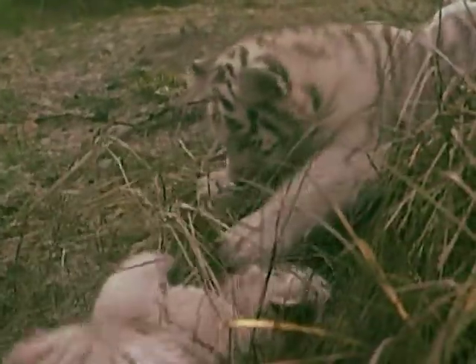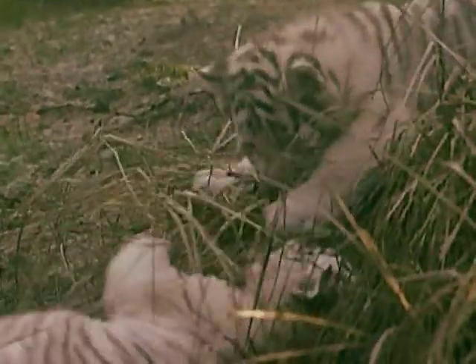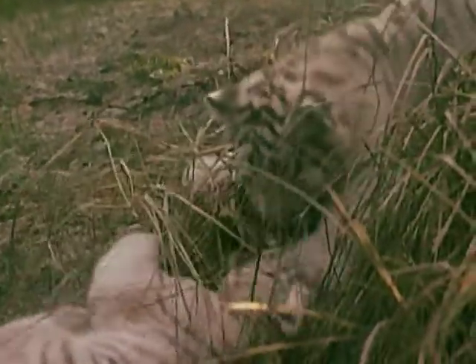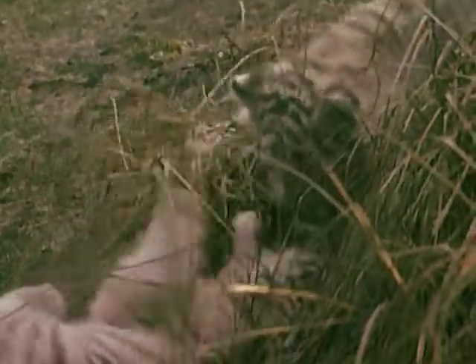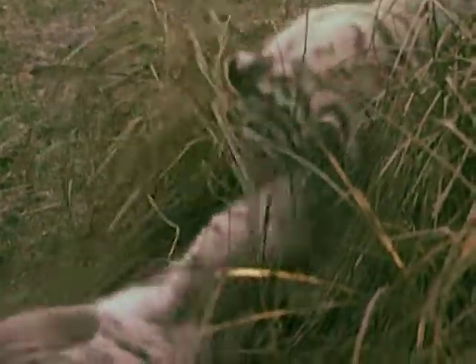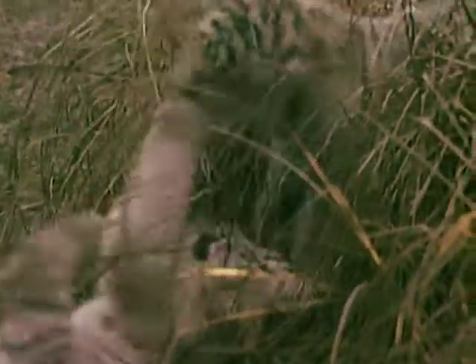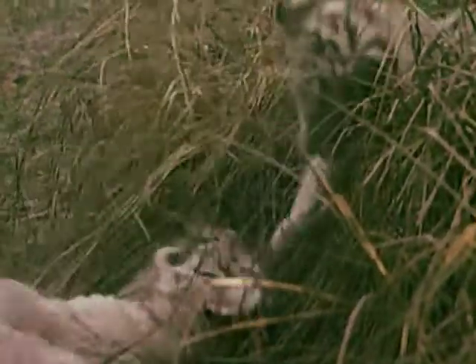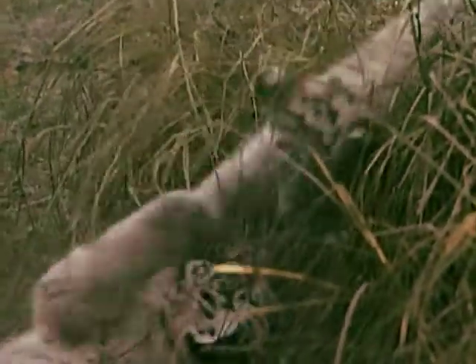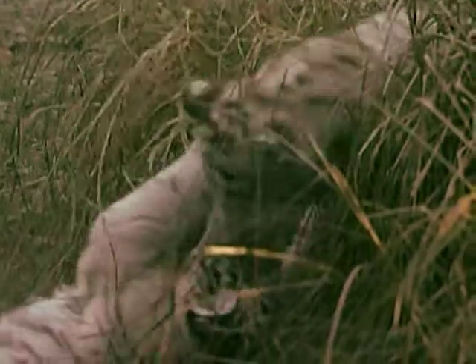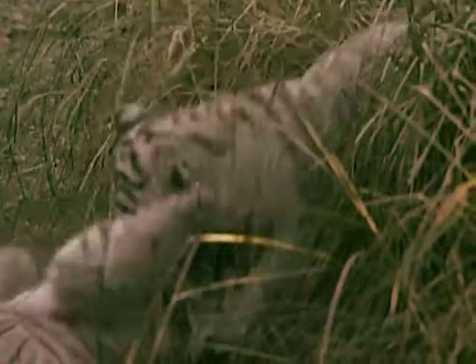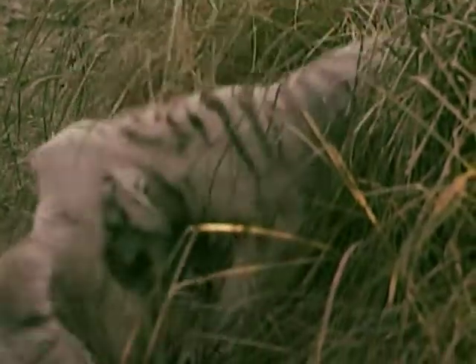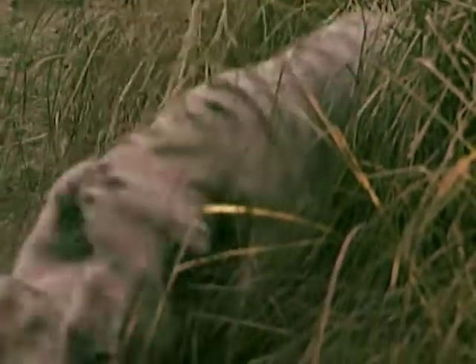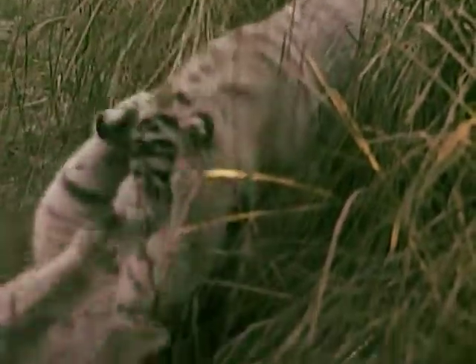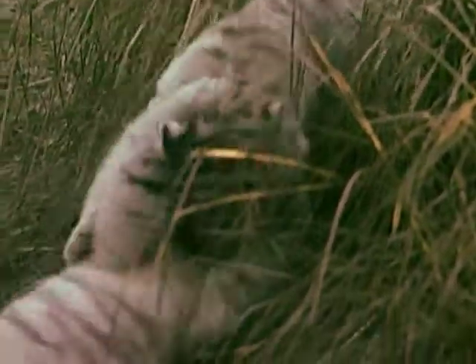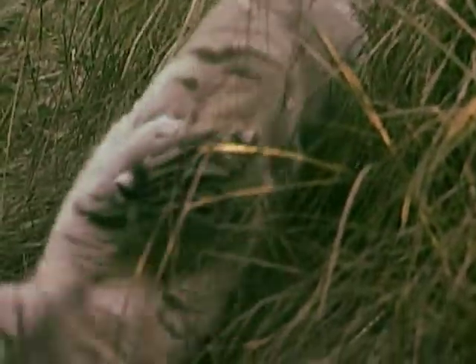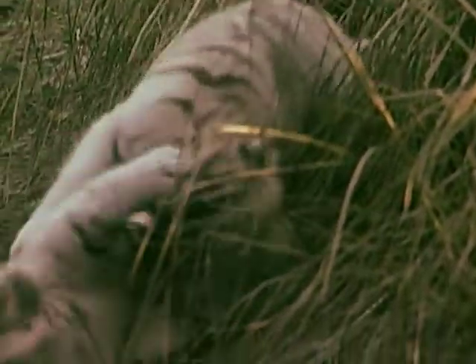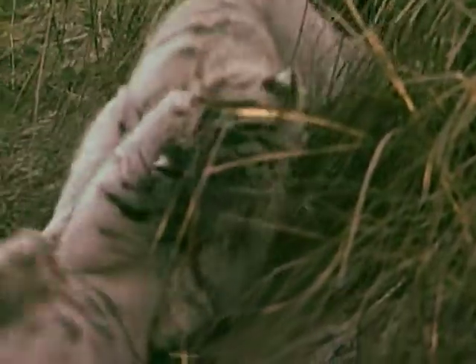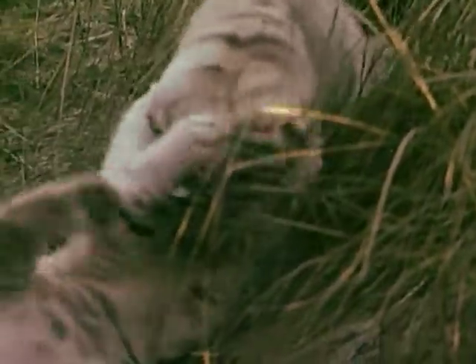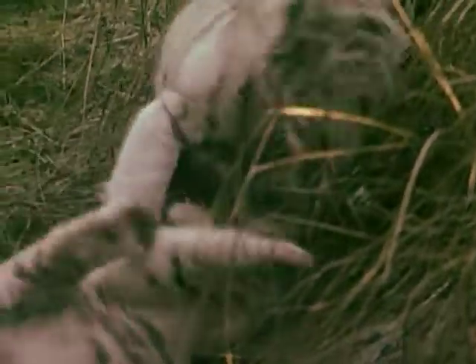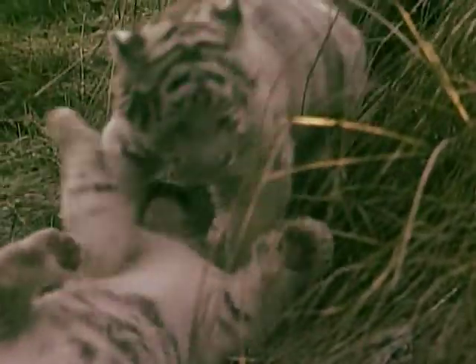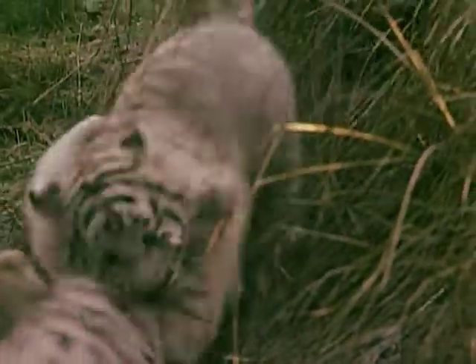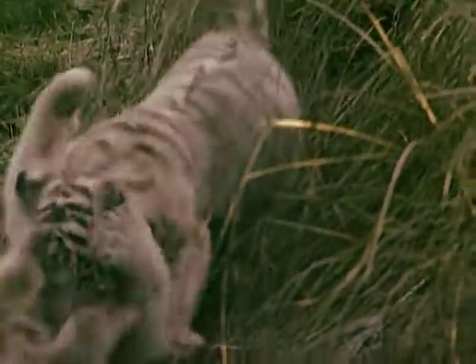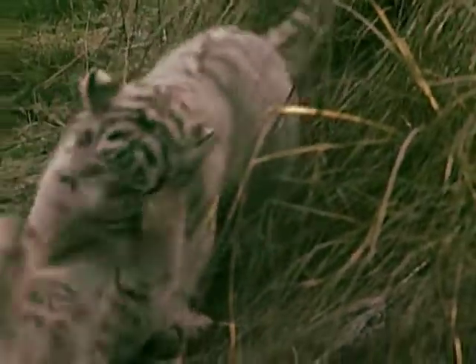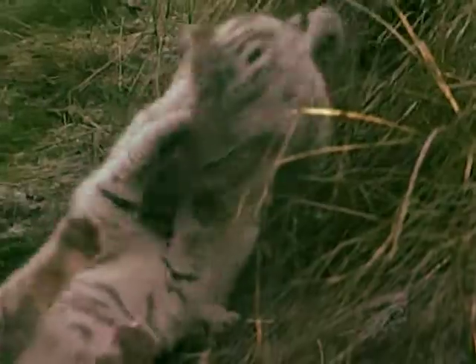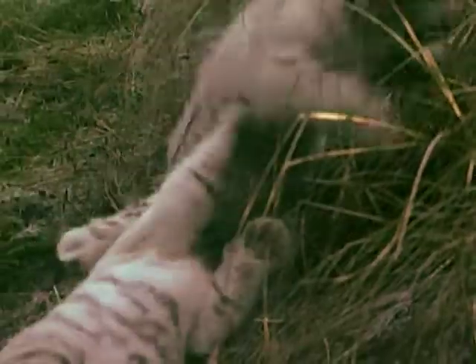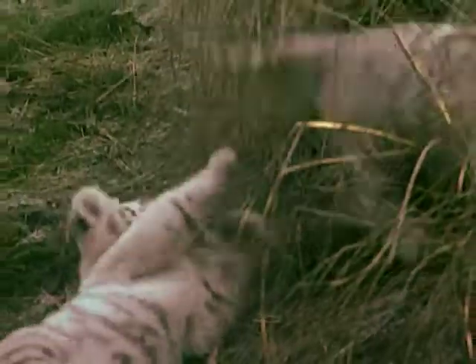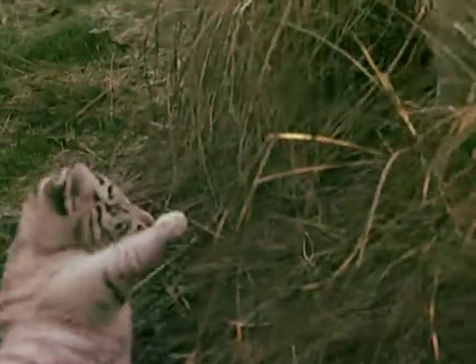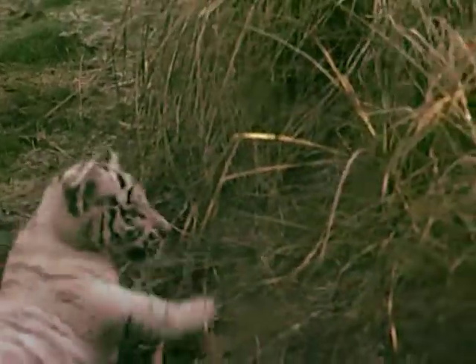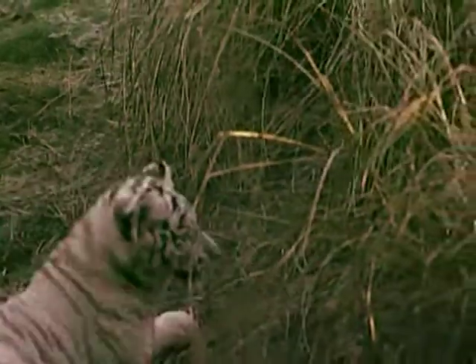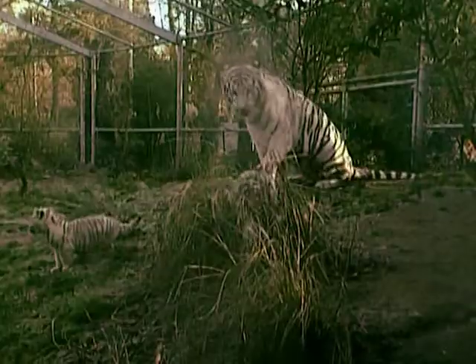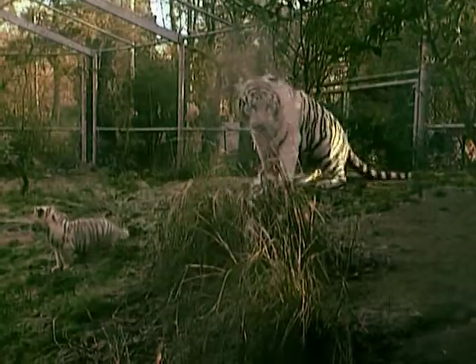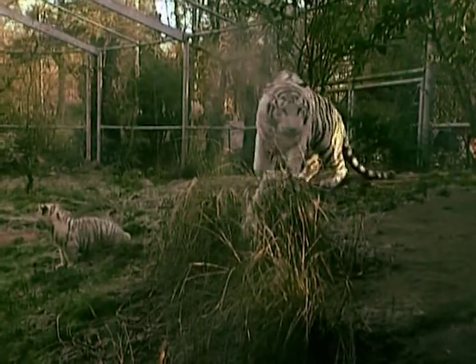Apart from their color, white tigers aren't much different from their yellow and black striped relatives. They're descended from the Bengal tiger, which is found in Bangladesh and India.